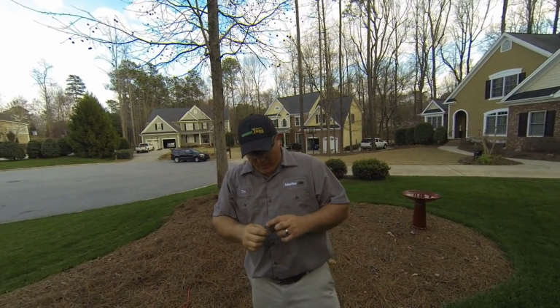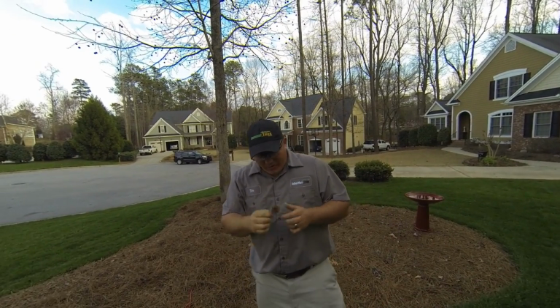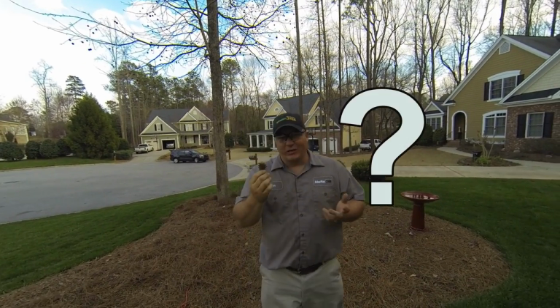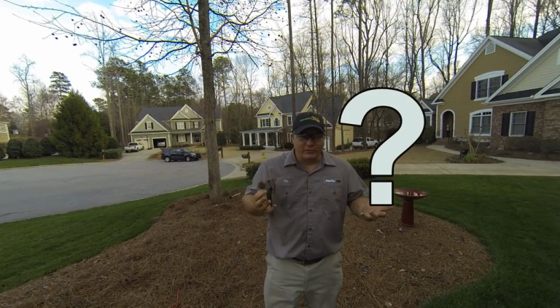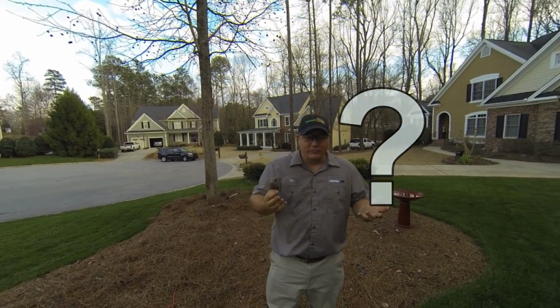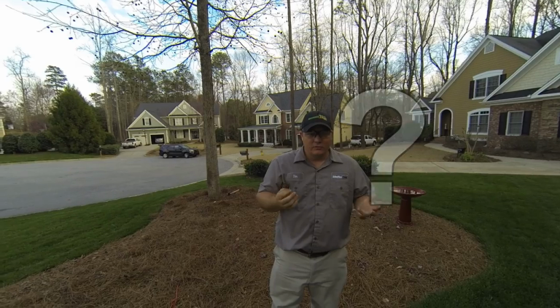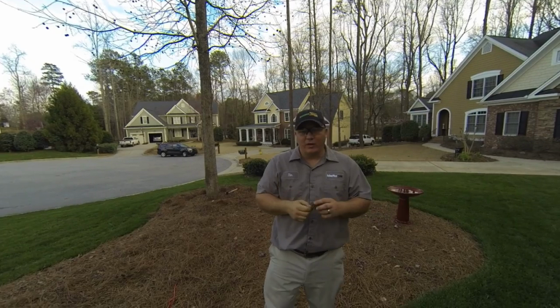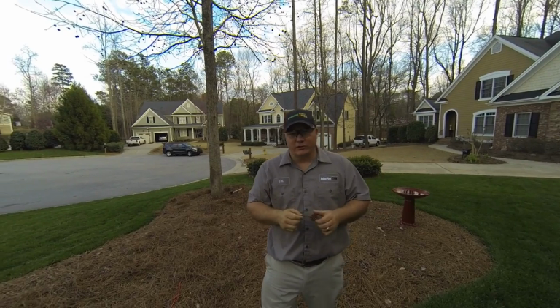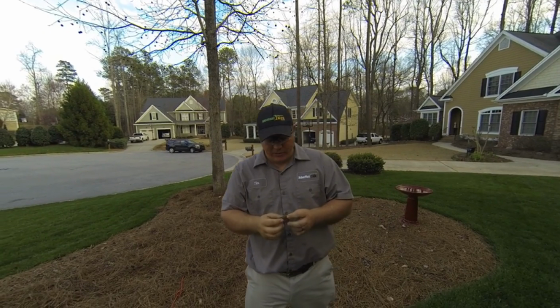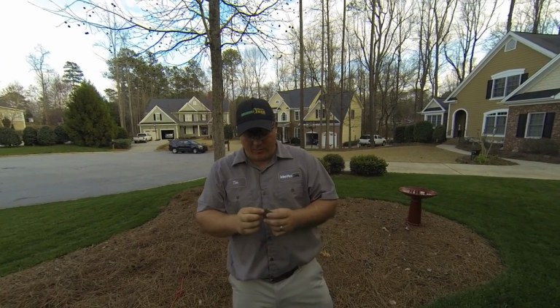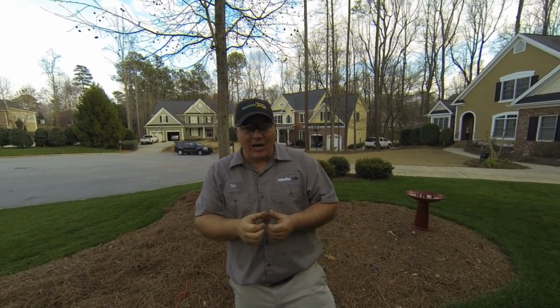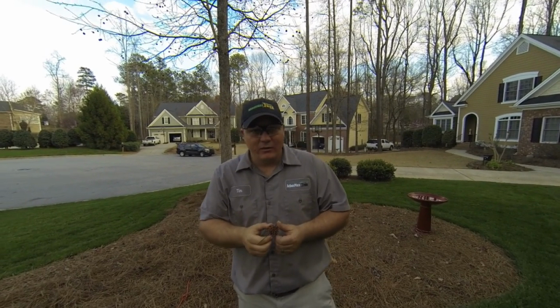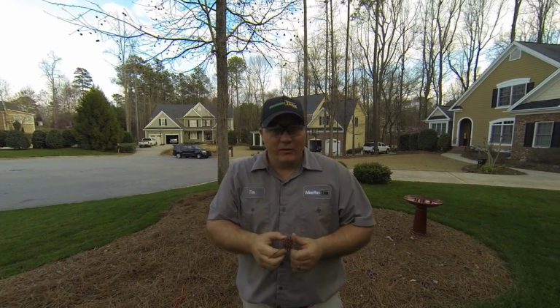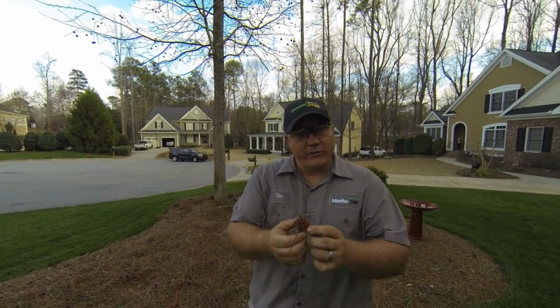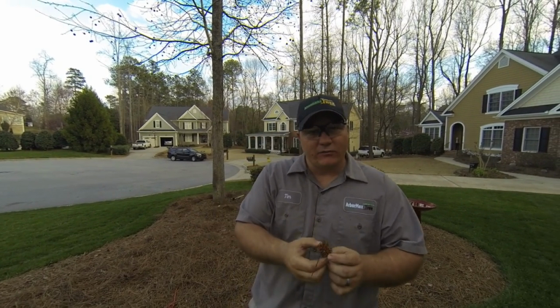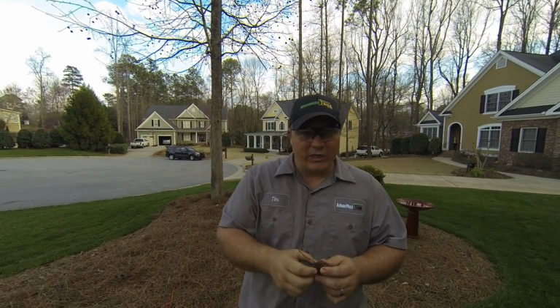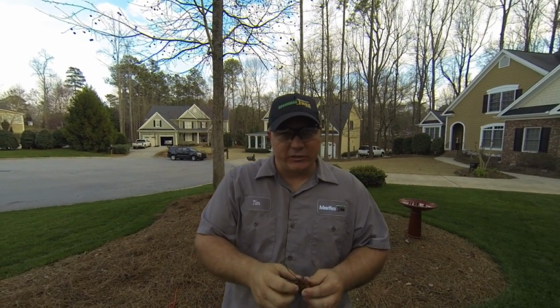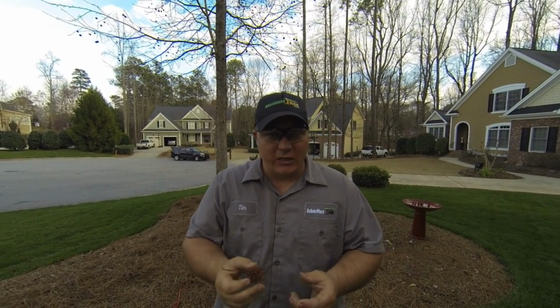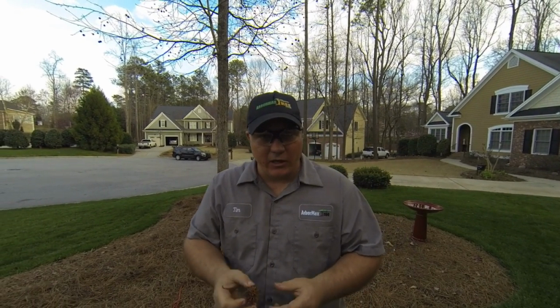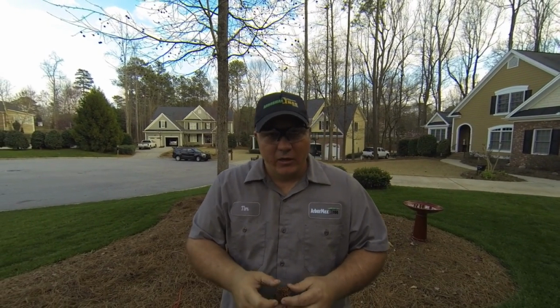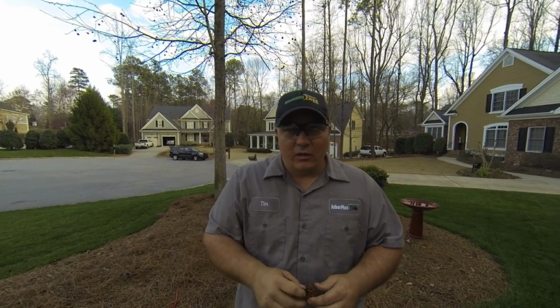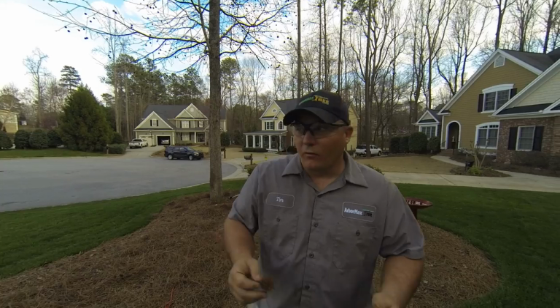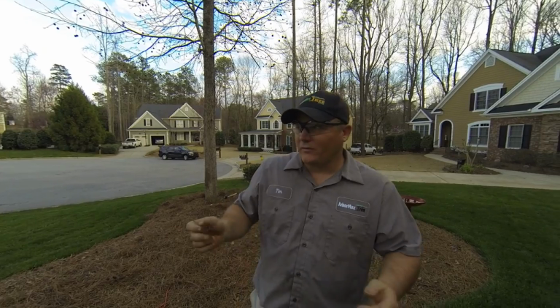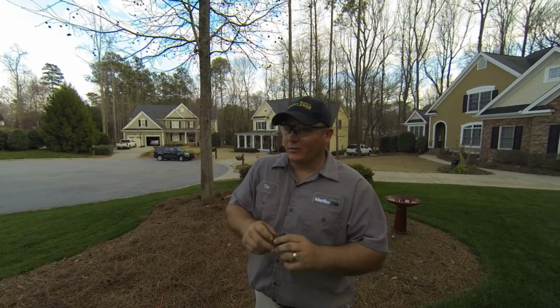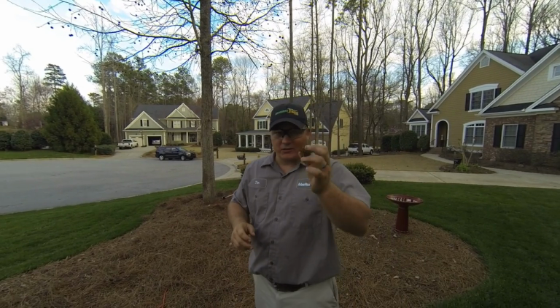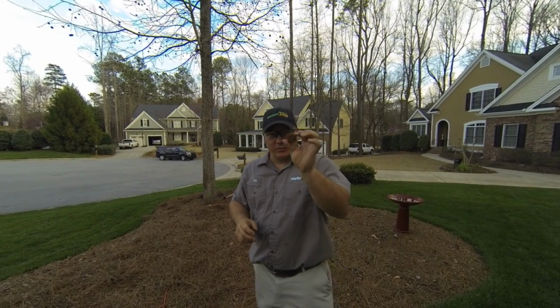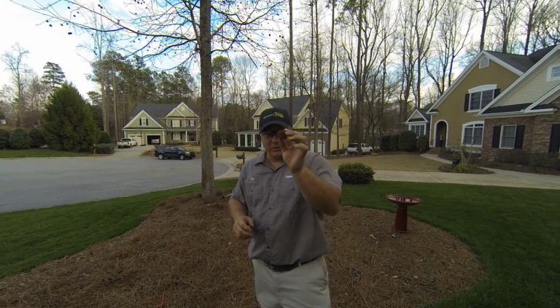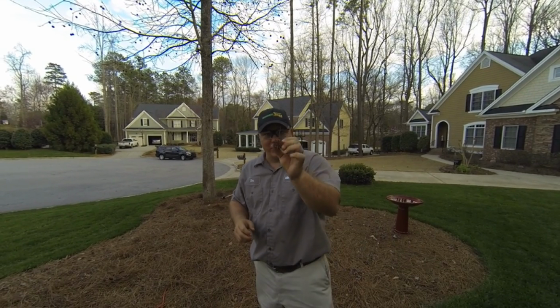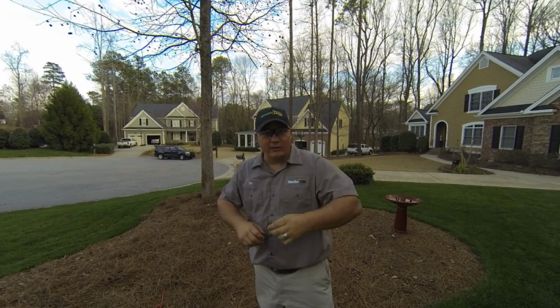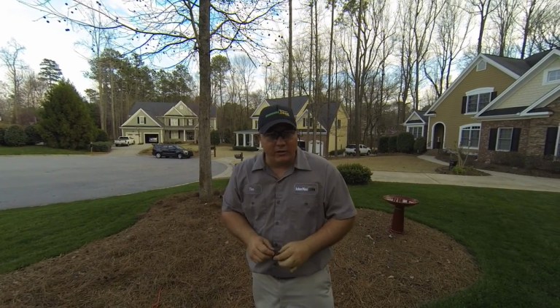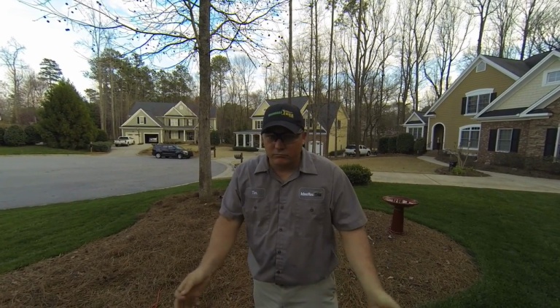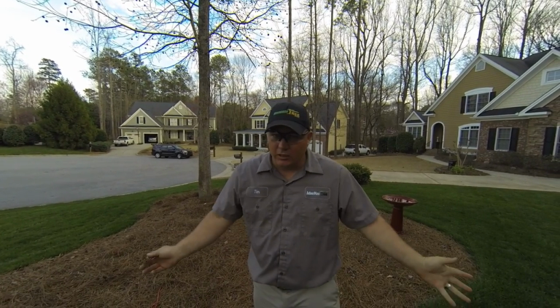What are sweetgum balls? Sweetgum balls are simply a pod that carries the seeds for sweetgum trees so they can carry on. In a forest environment, these guys aren't really a big deal. Back in your natural area, who cares?